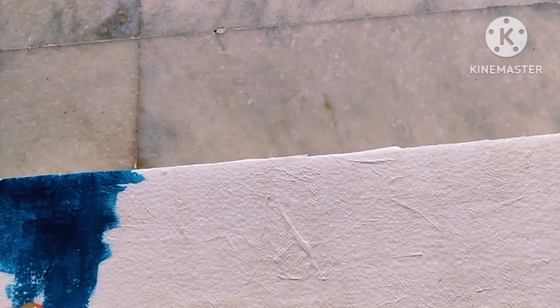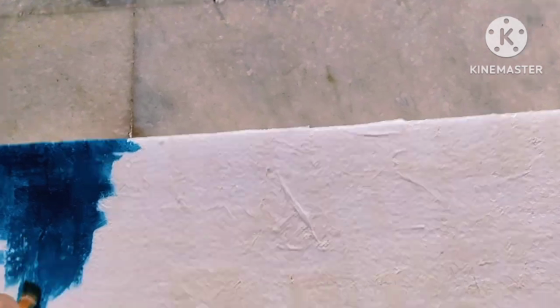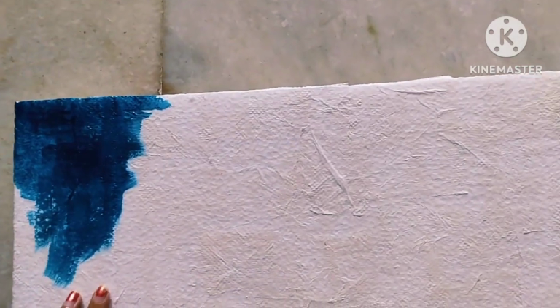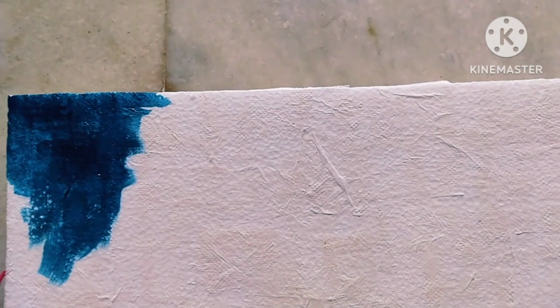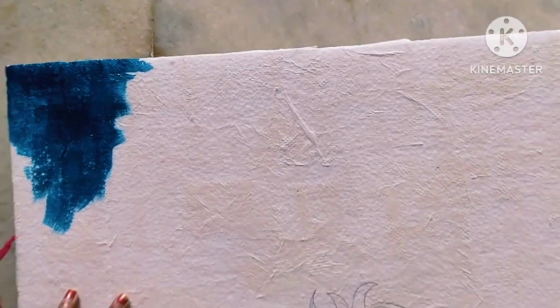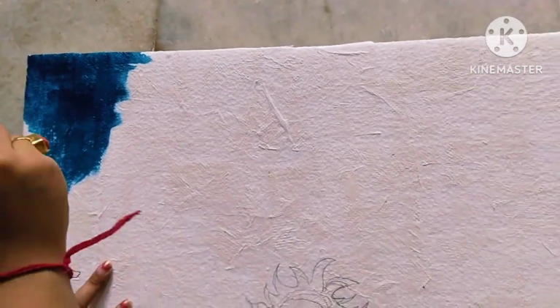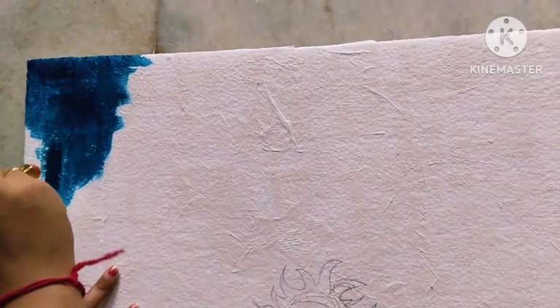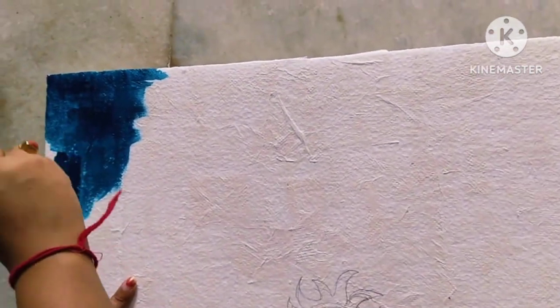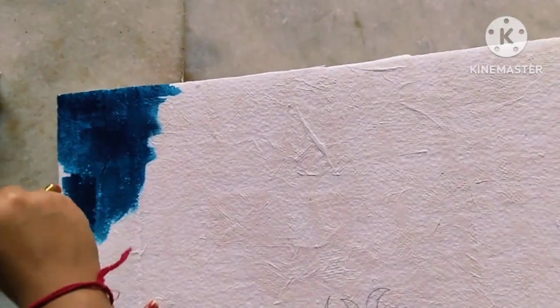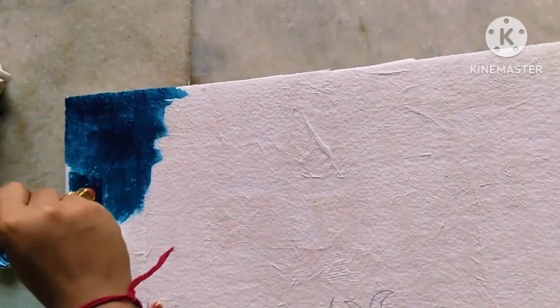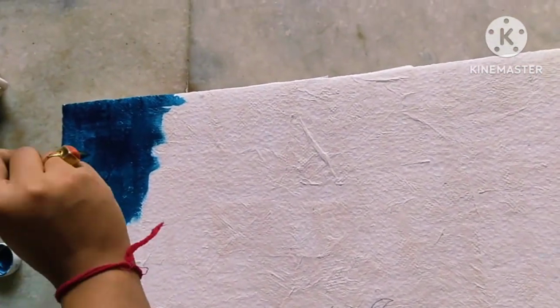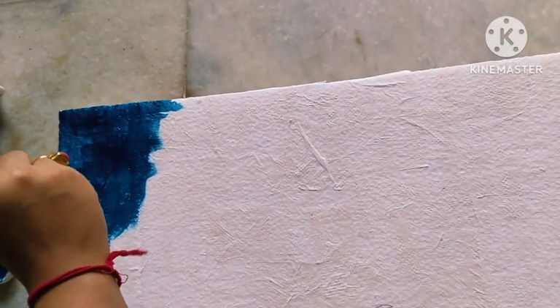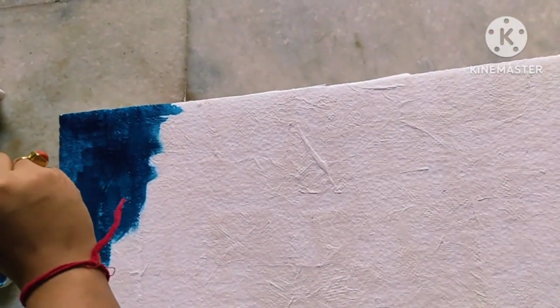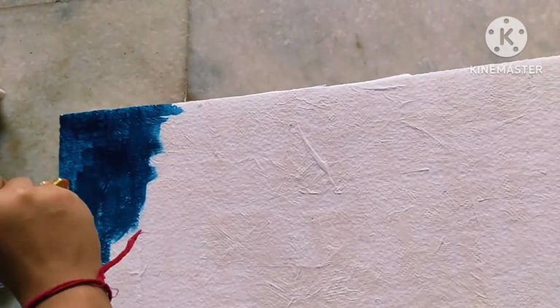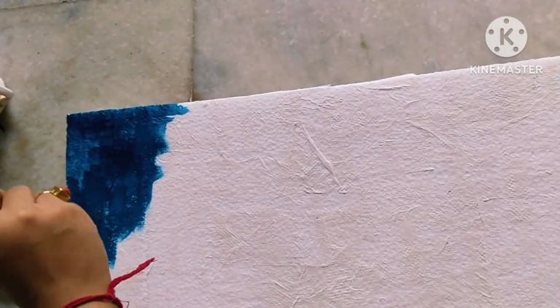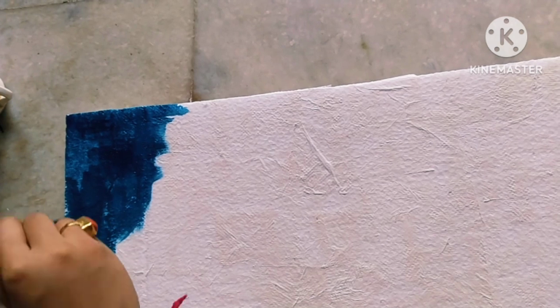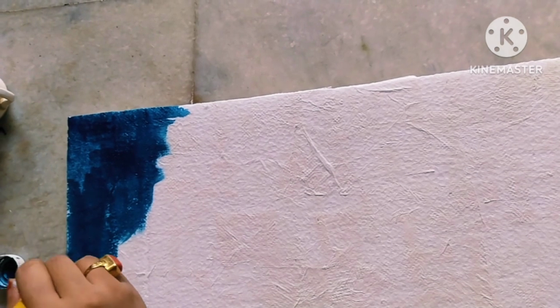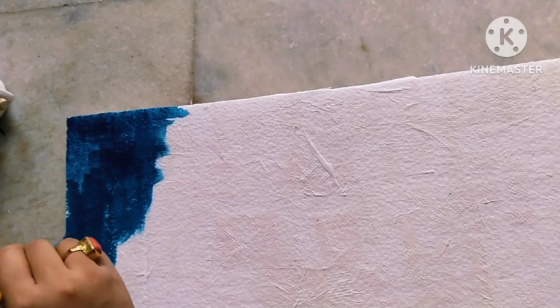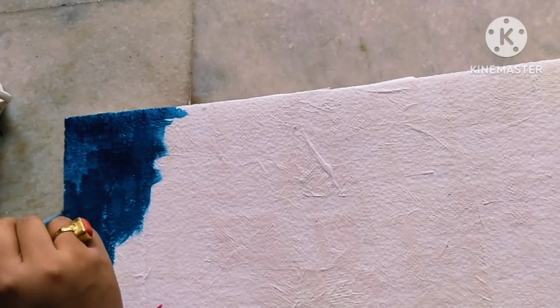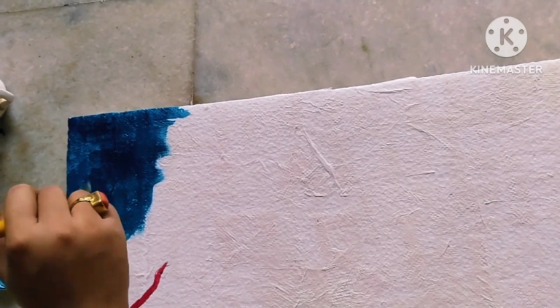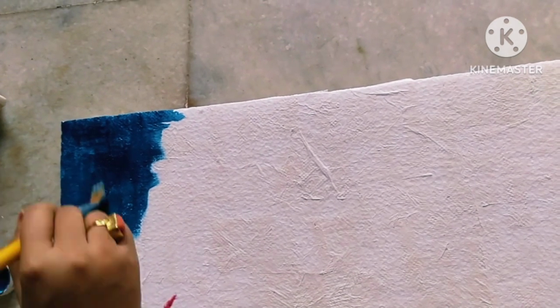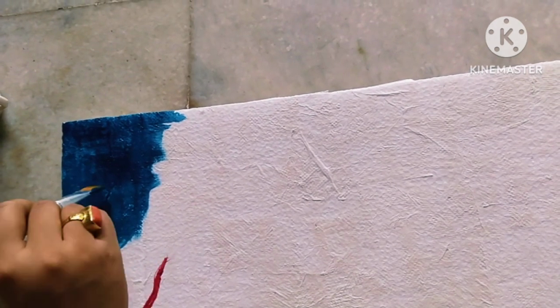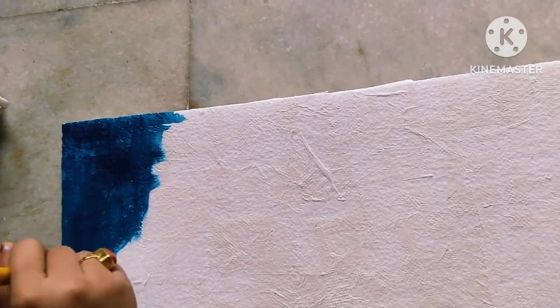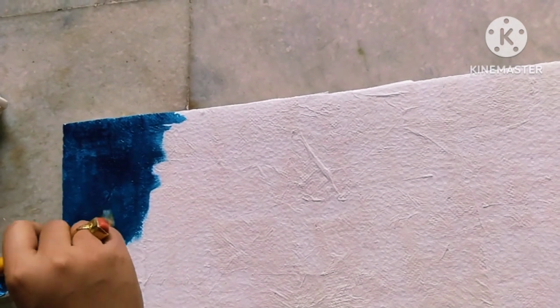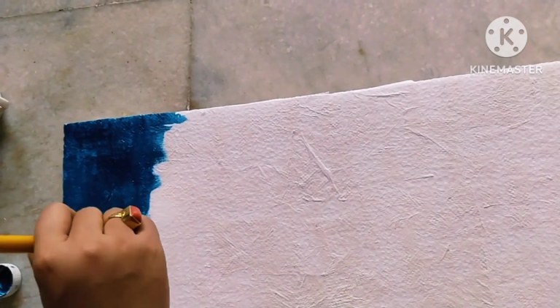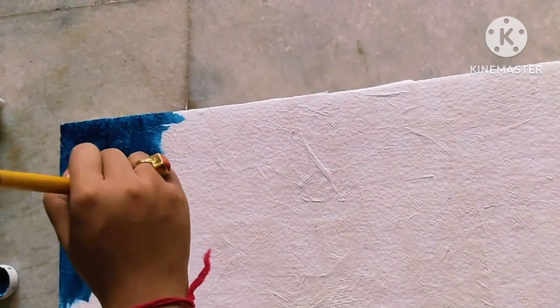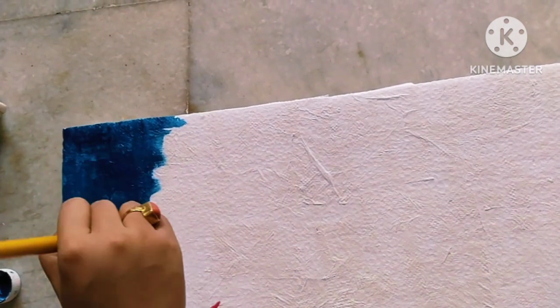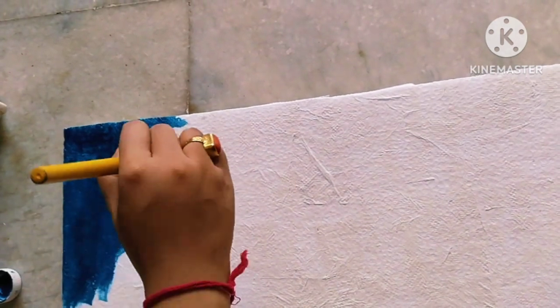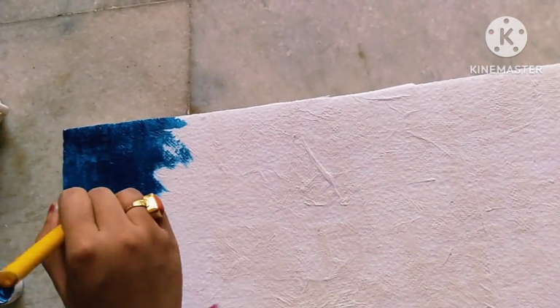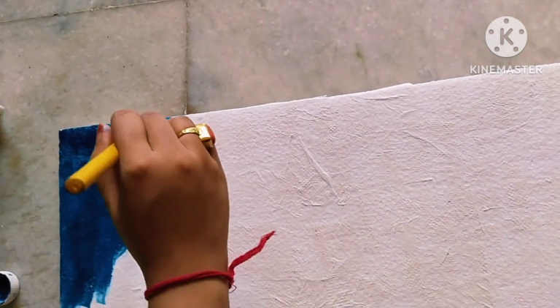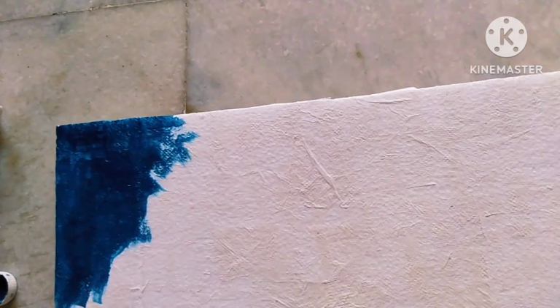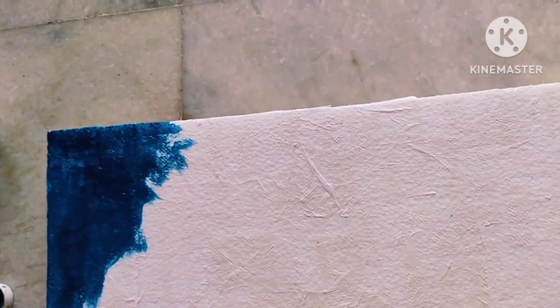Here the thermocol I took, I will color it and give it a look like a universe. Hope you will love it. To make the universe I used blue and green shades of acrylic color.